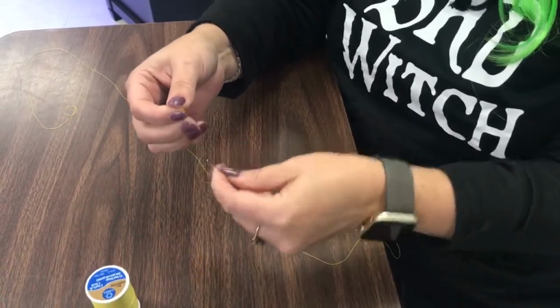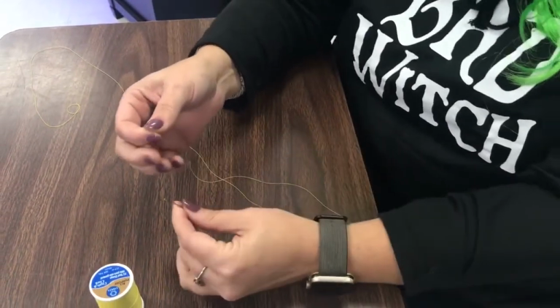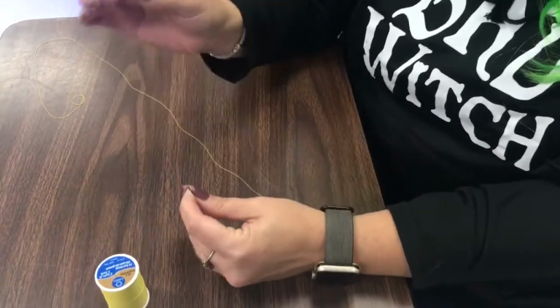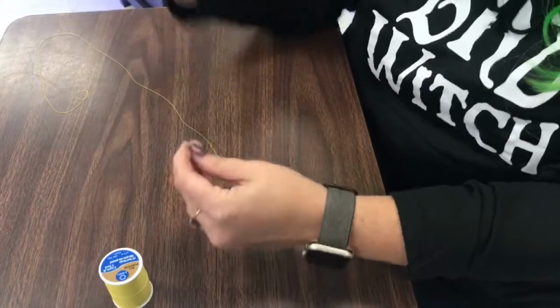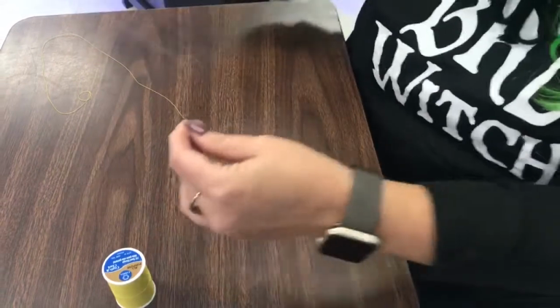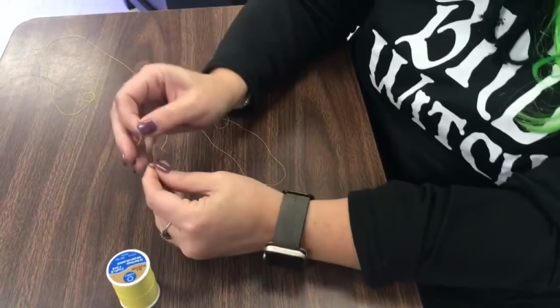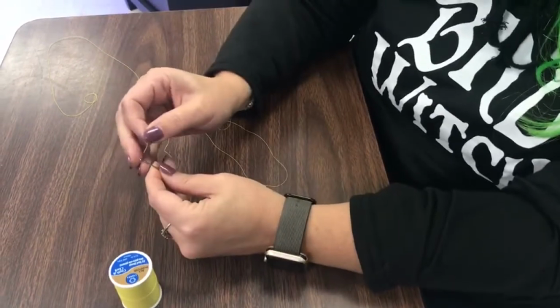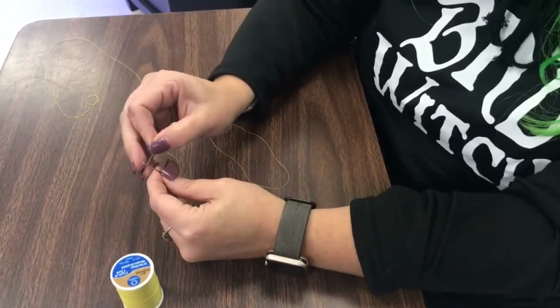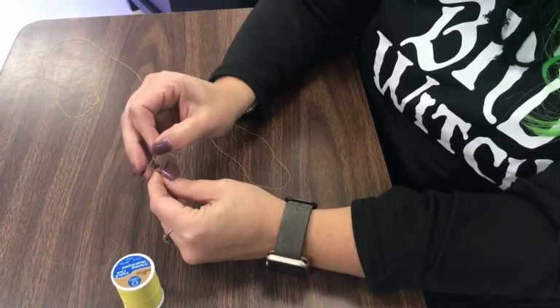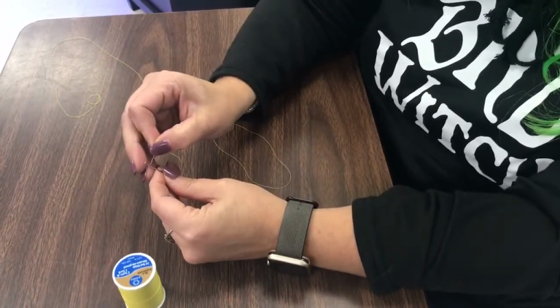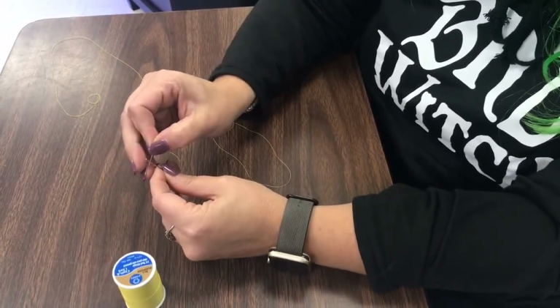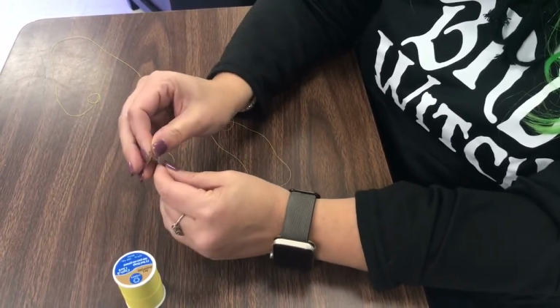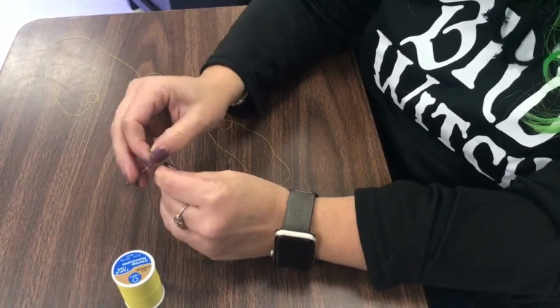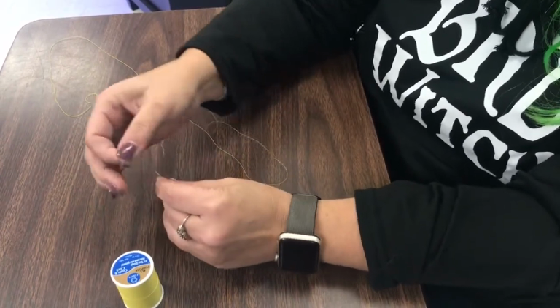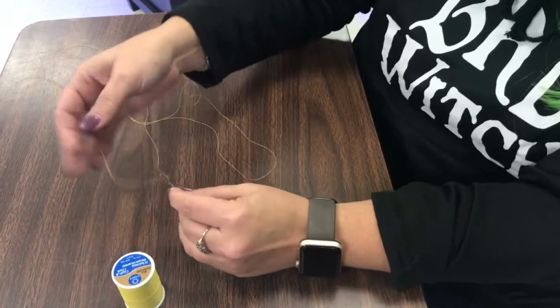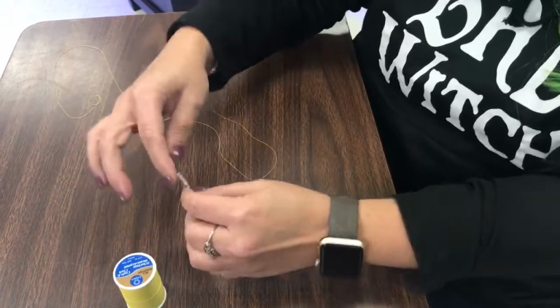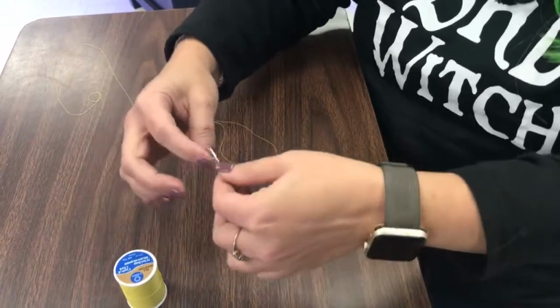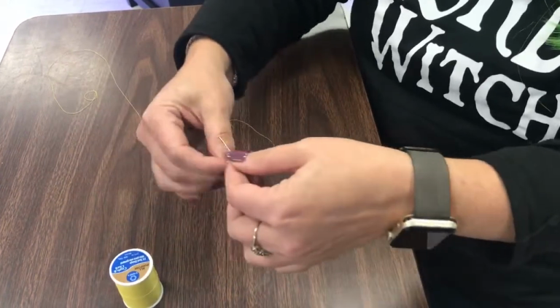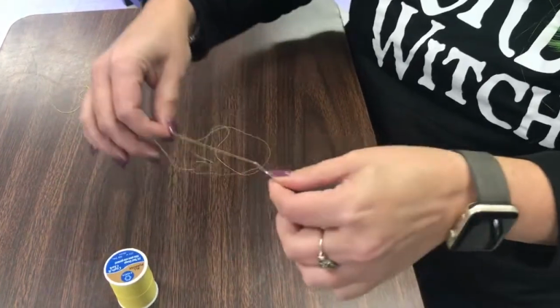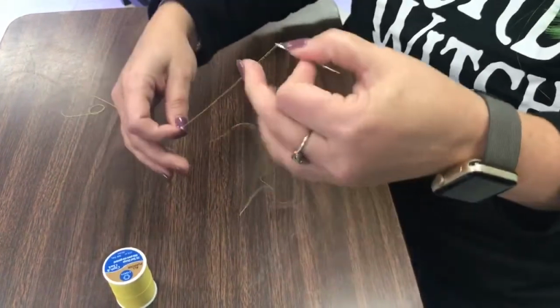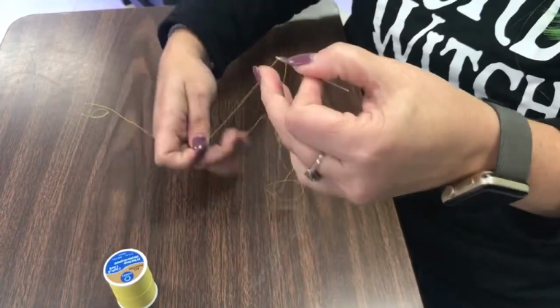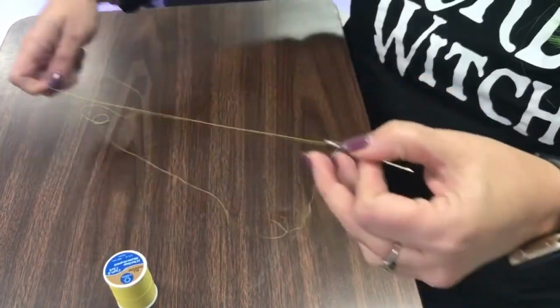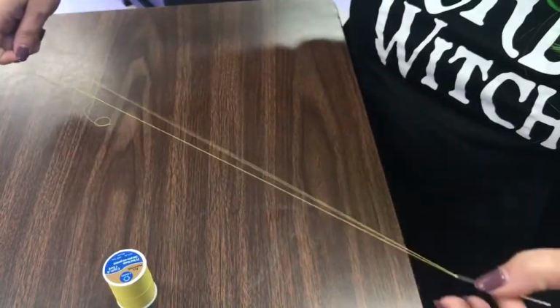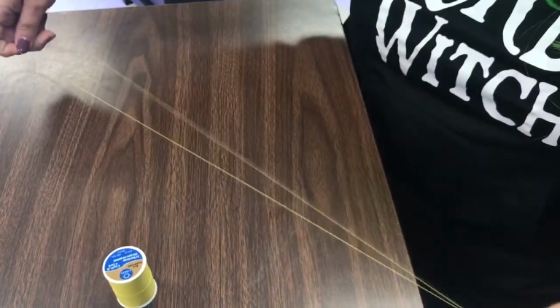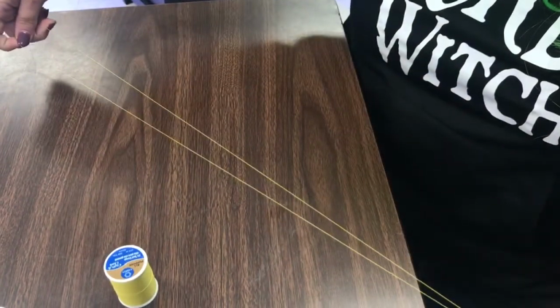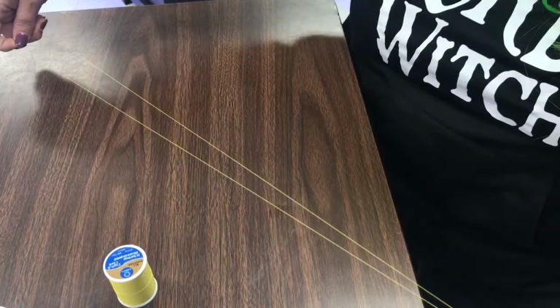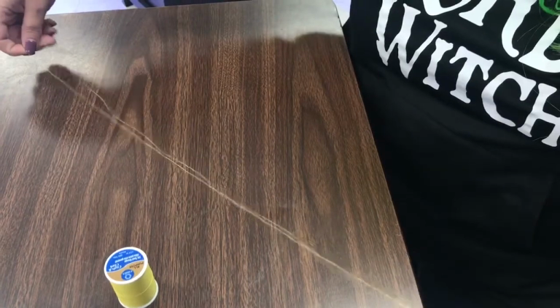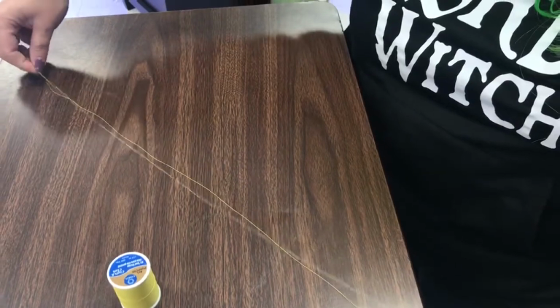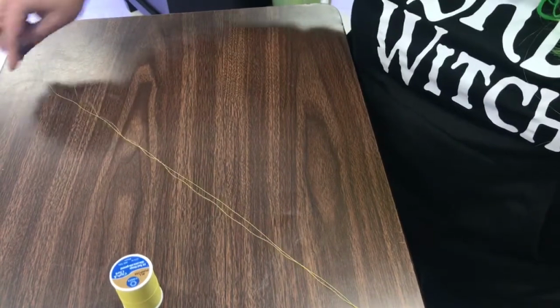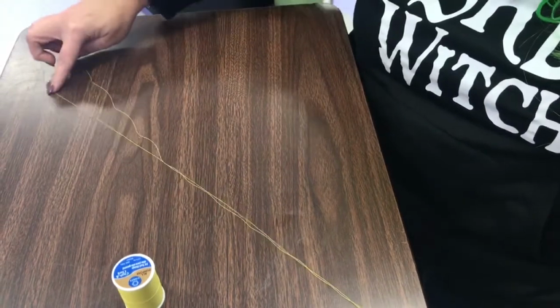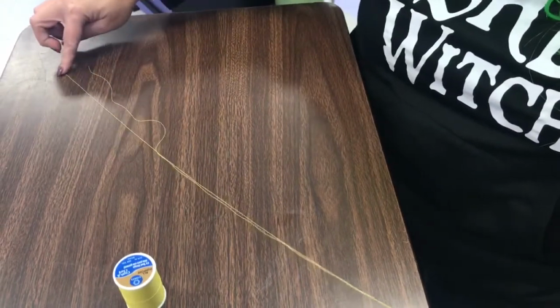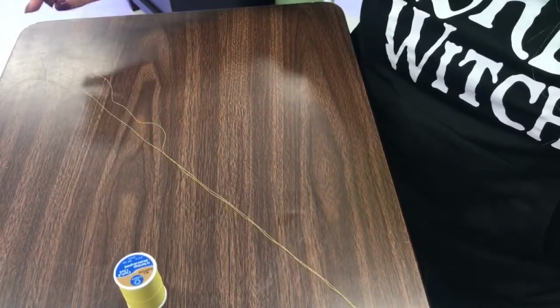Take your needle. What you're going to do is you're going to stick this inside the needle. And once you have that, you're going to pull this string until it is even with the other string.